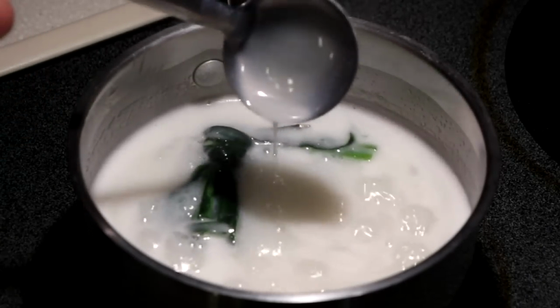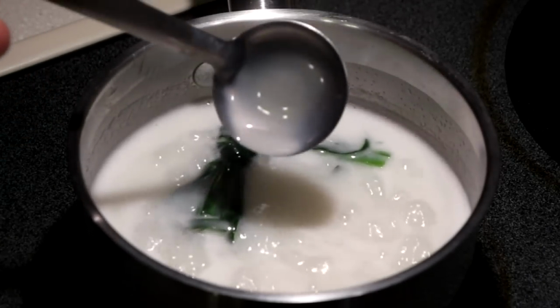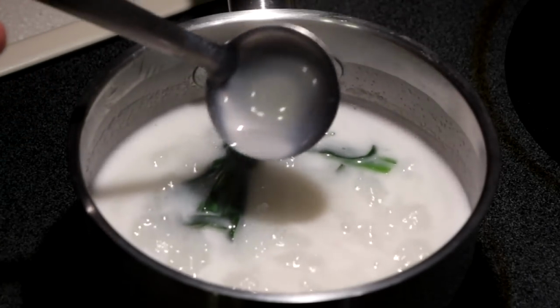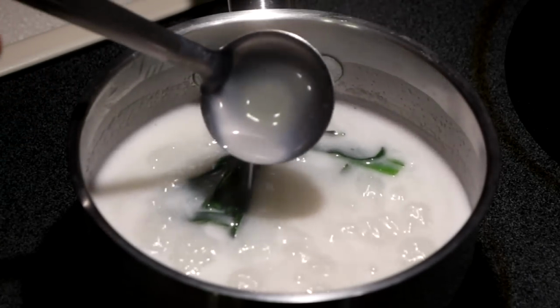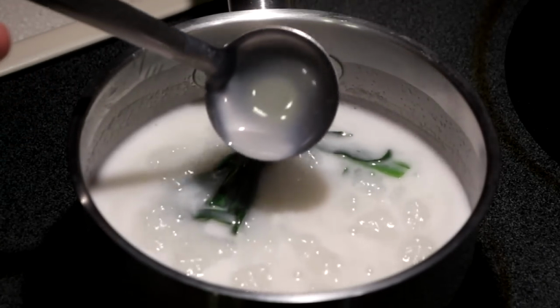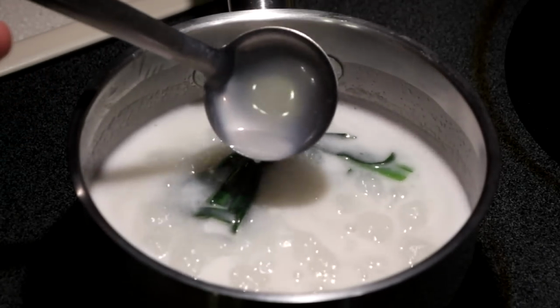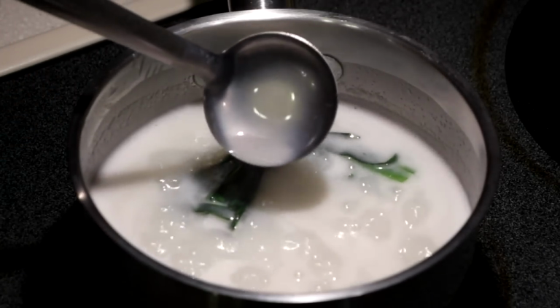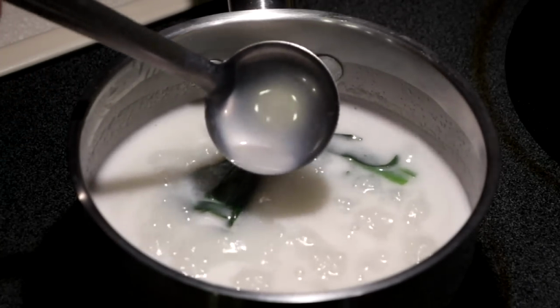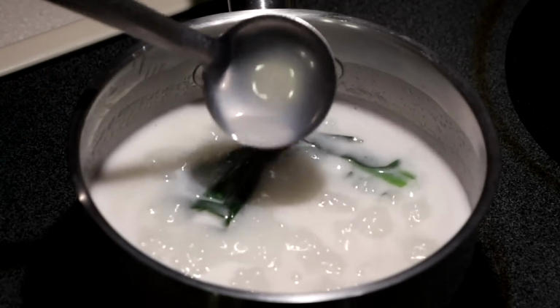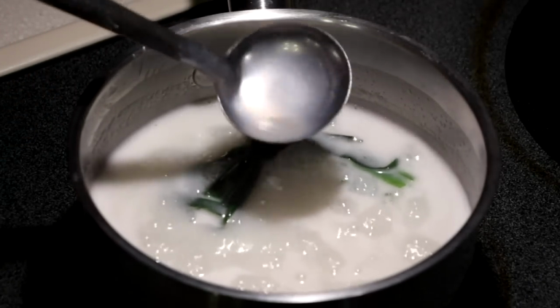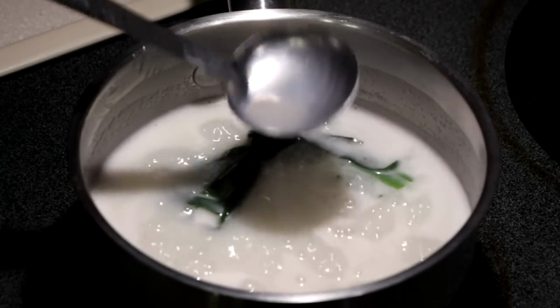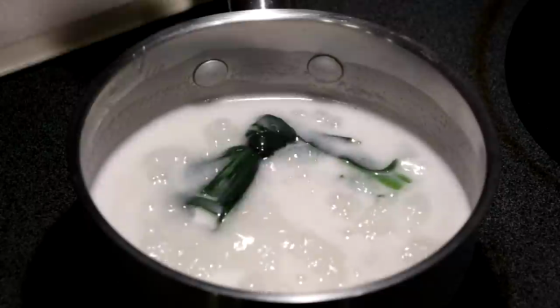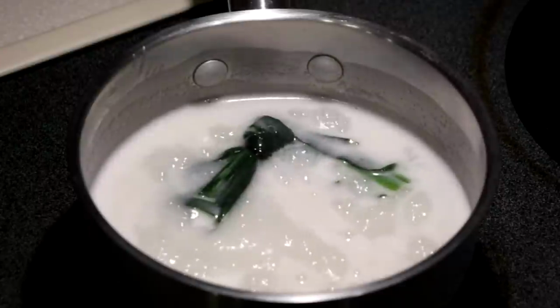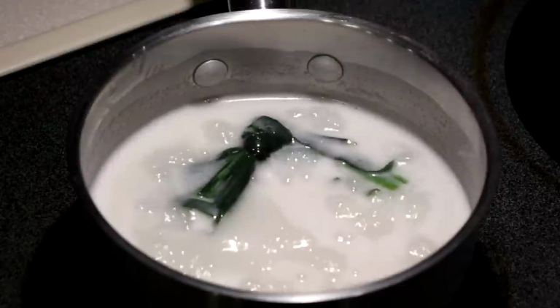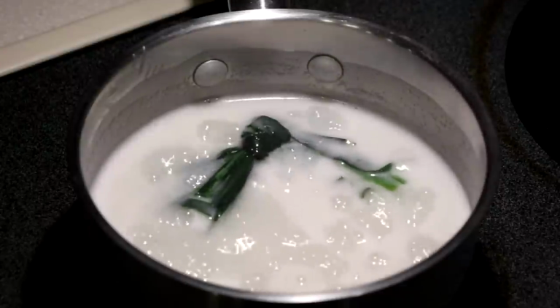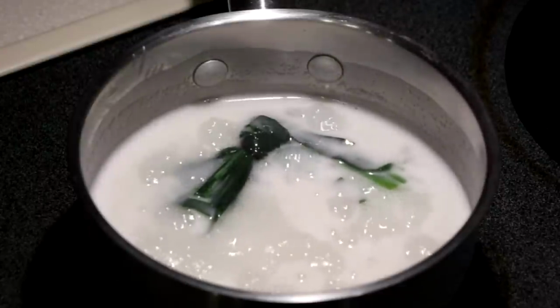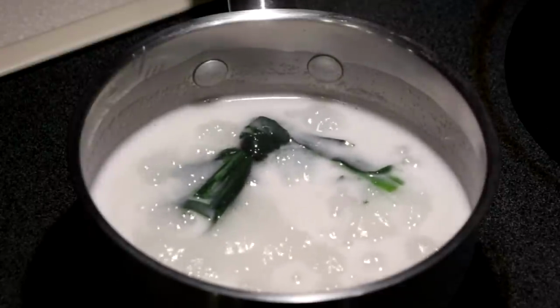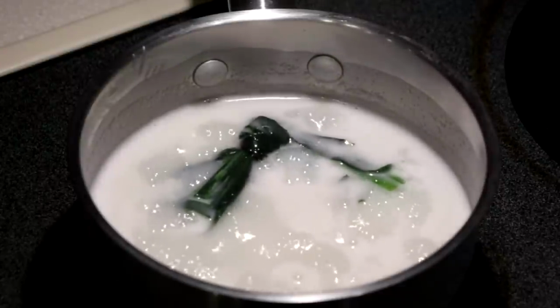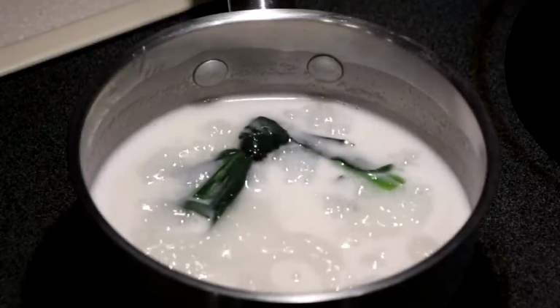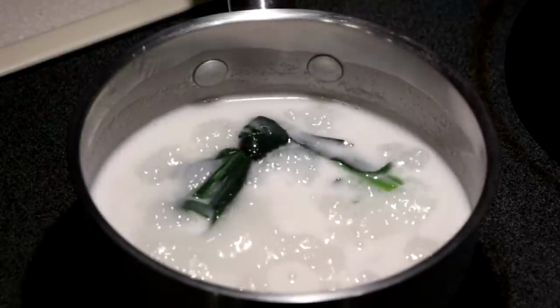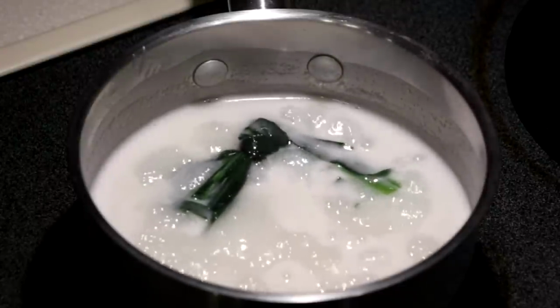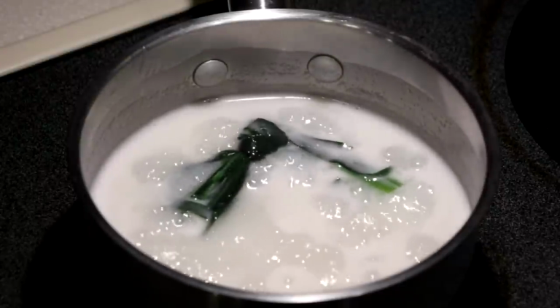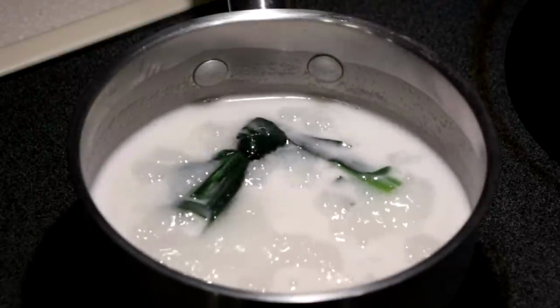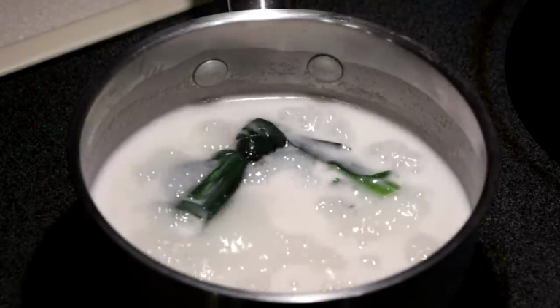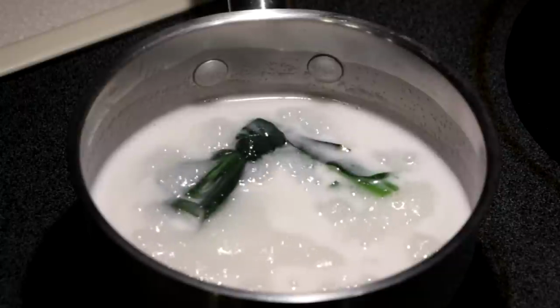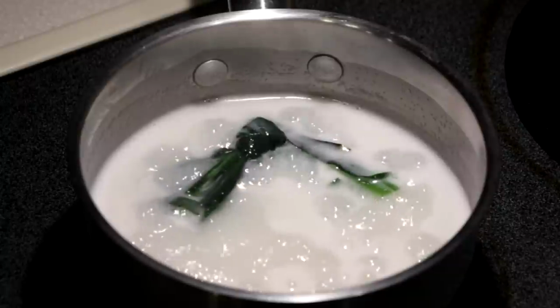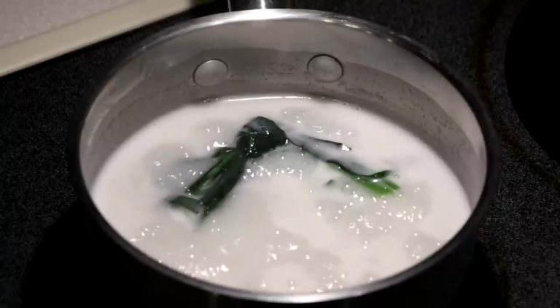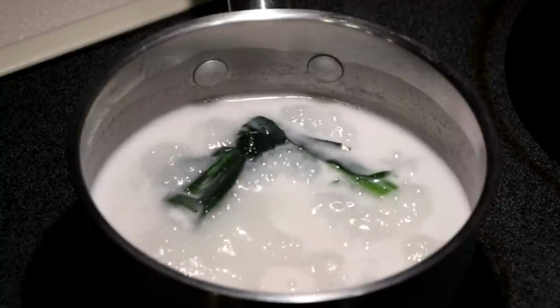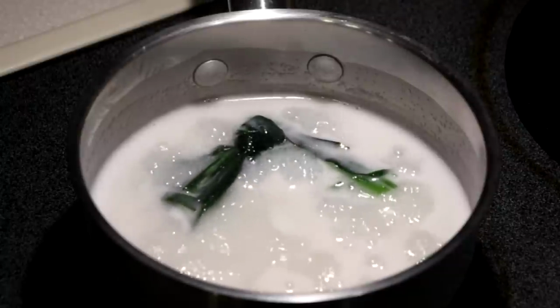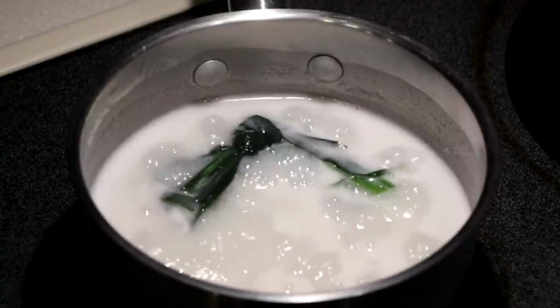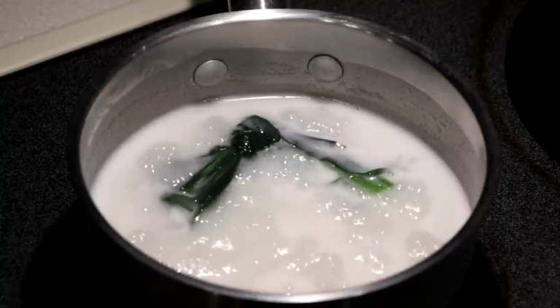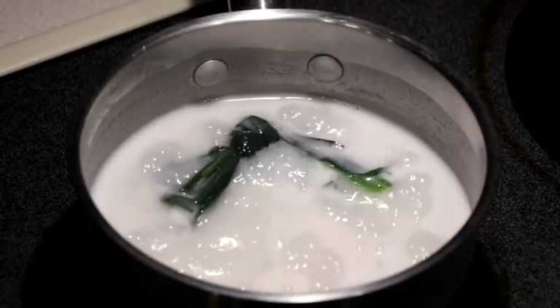Once the coconut milk comes to a boil and the sugar has dissolved, we can turn off the heat. Then I'm going to allow it to cool while we prepare the other ingredients.